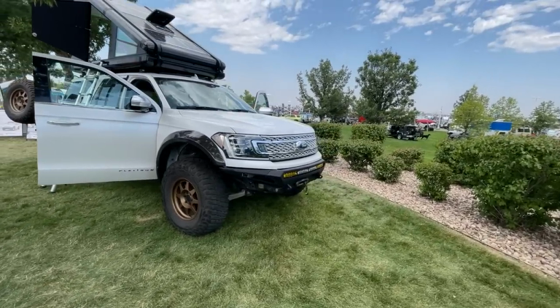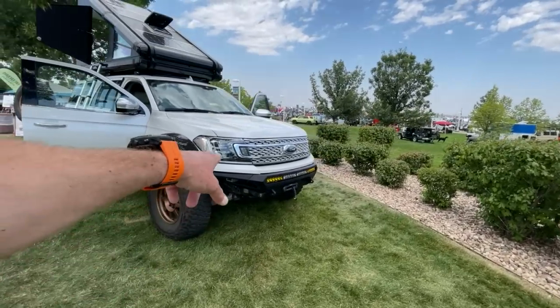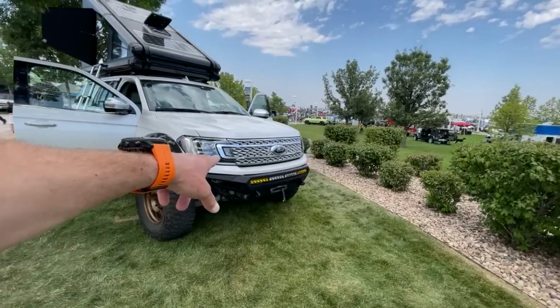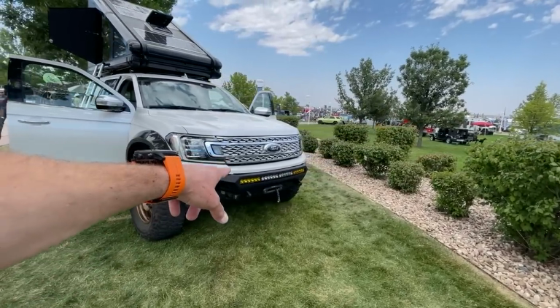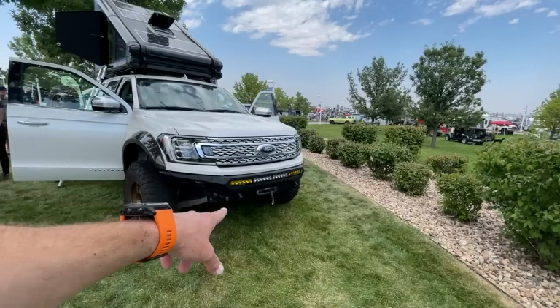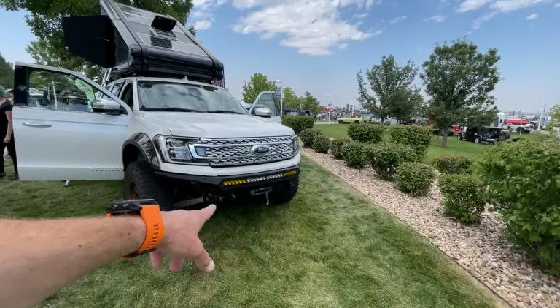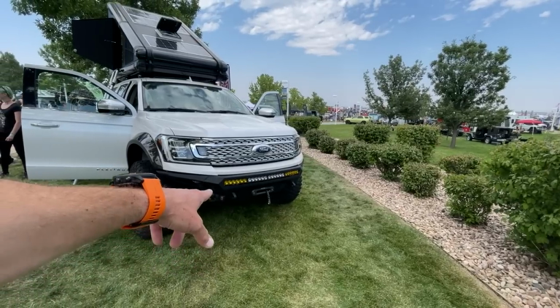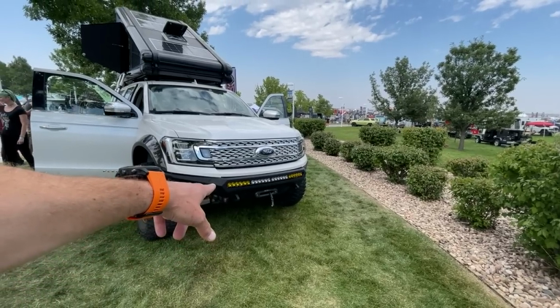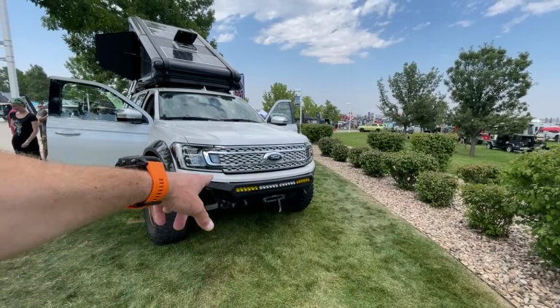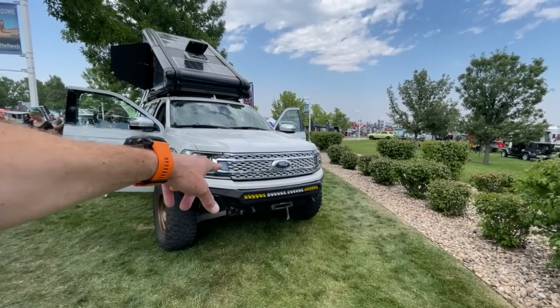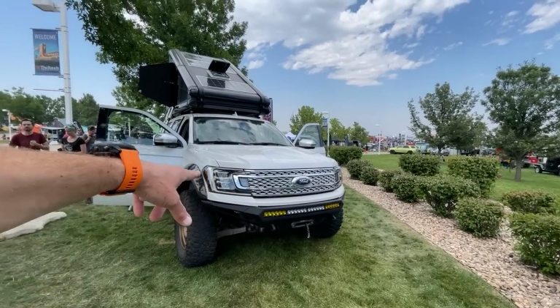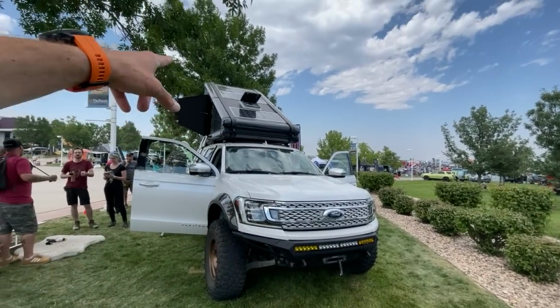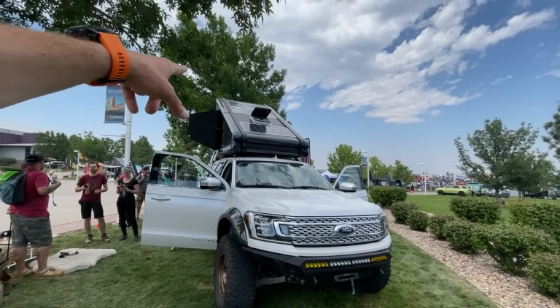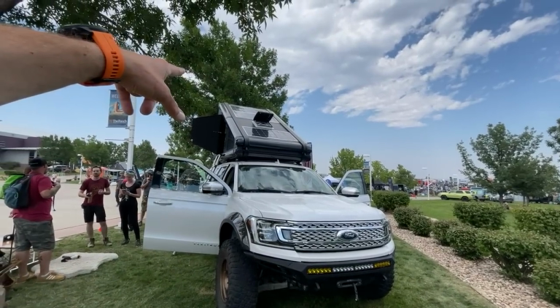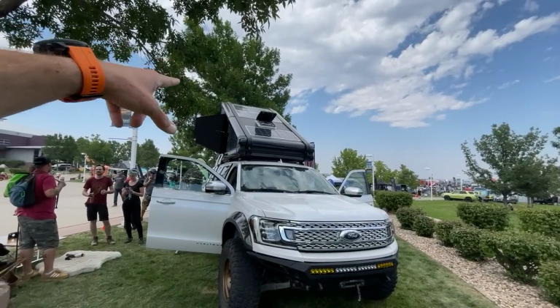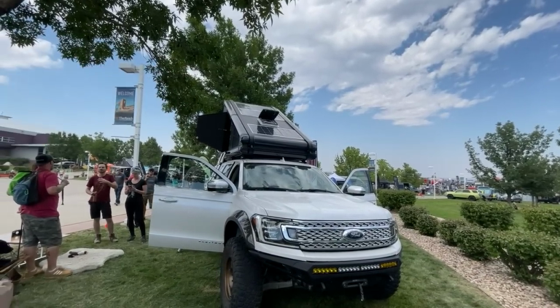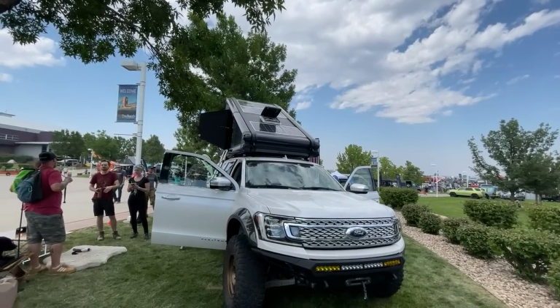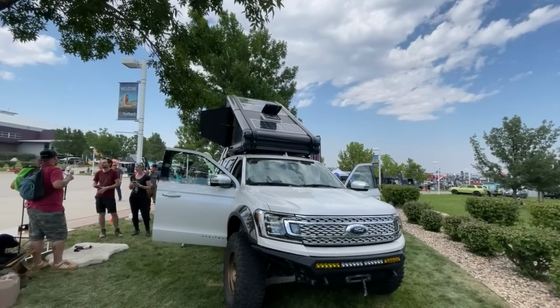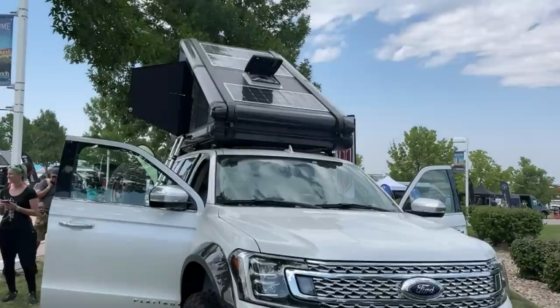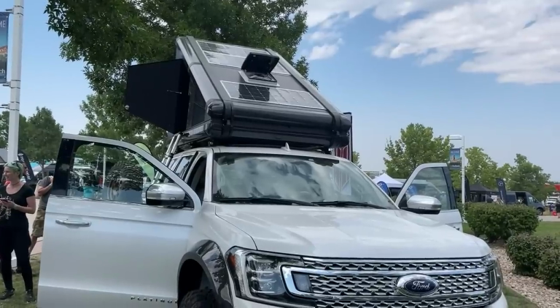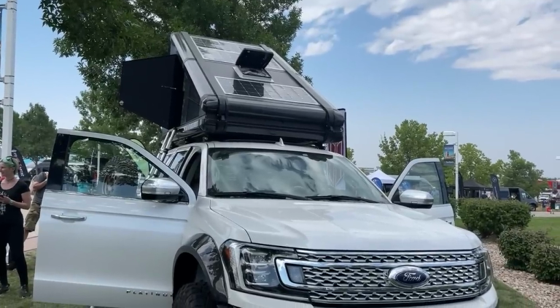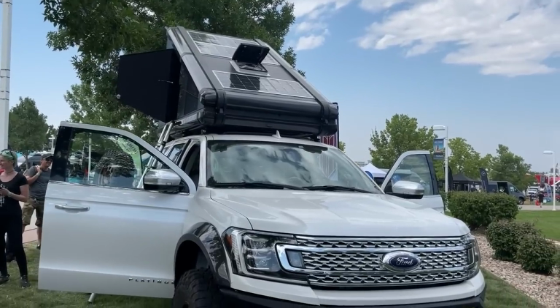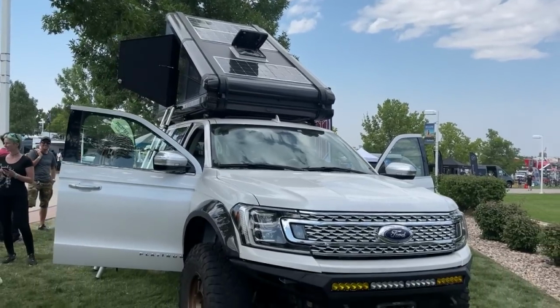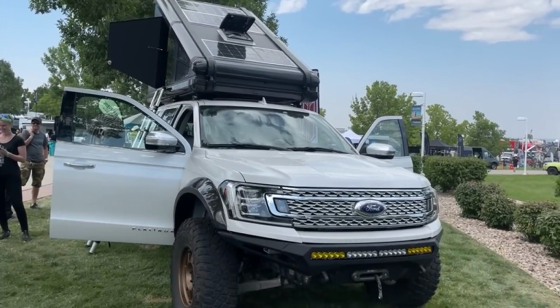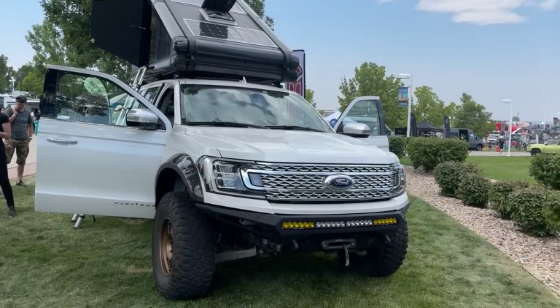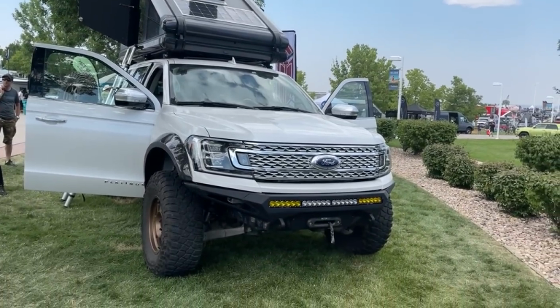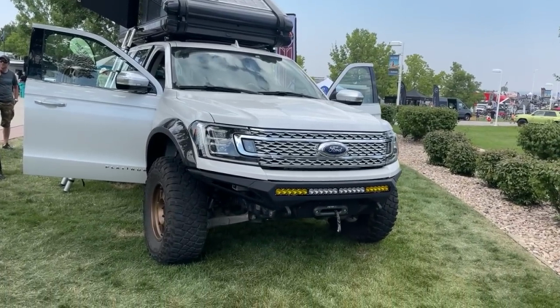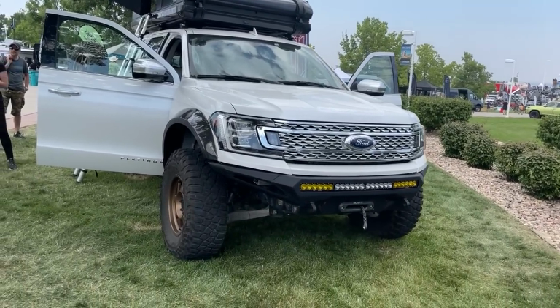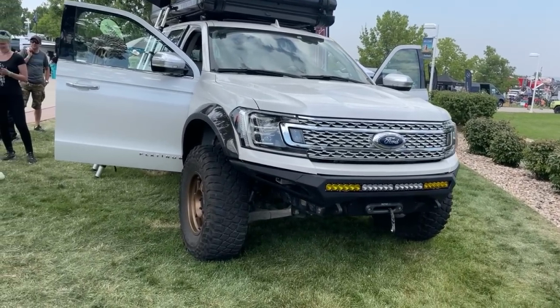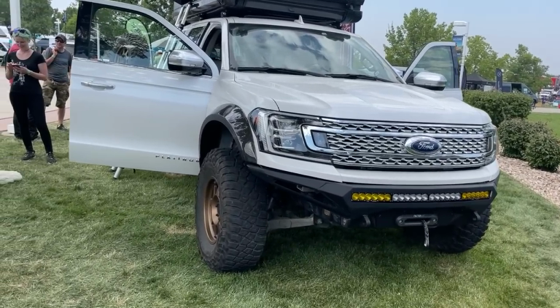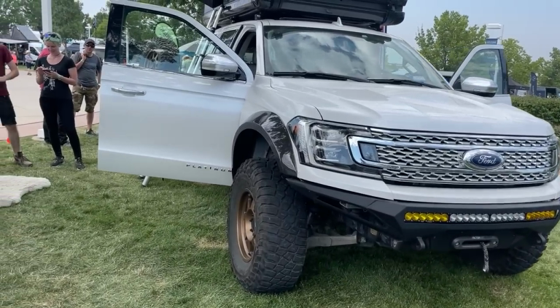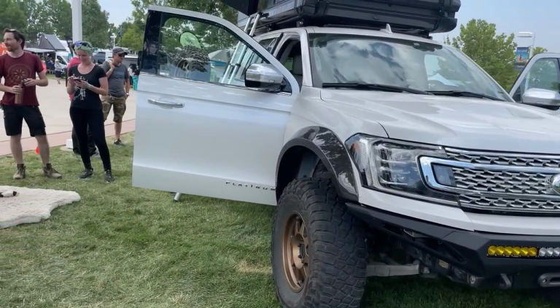I can see they've got a built-in winch, lights, and solar panels on the roof. Let me zoom in for you — there you go, solar panels on the roof. And yeah, it's unusual to see an Expedition built out like this.